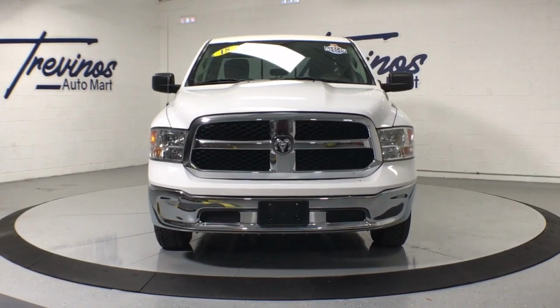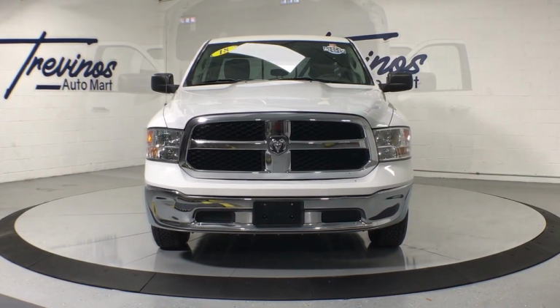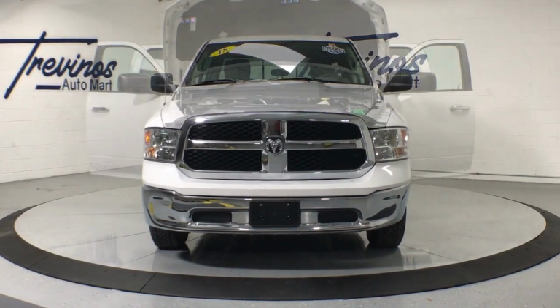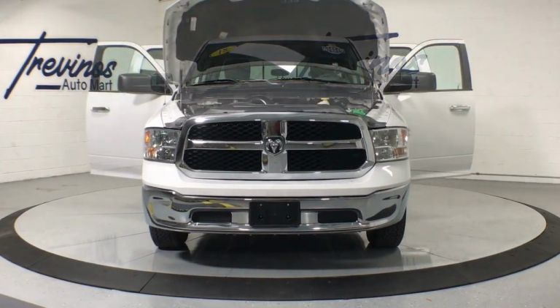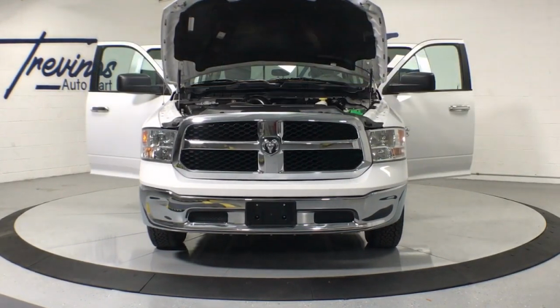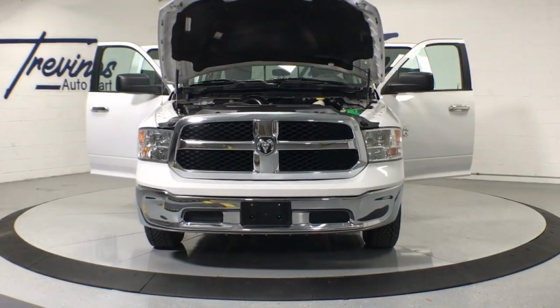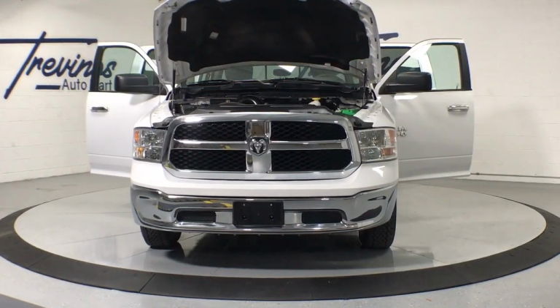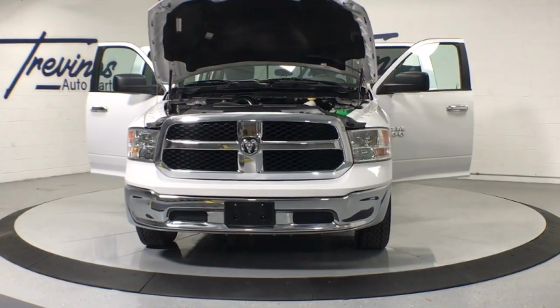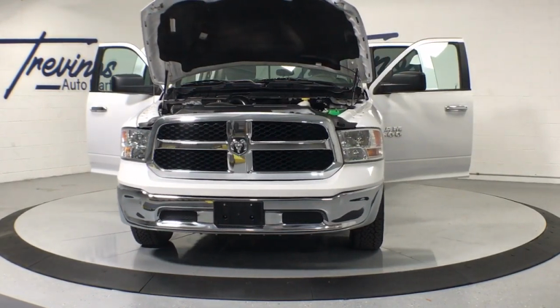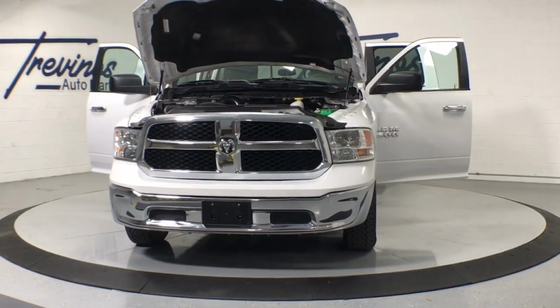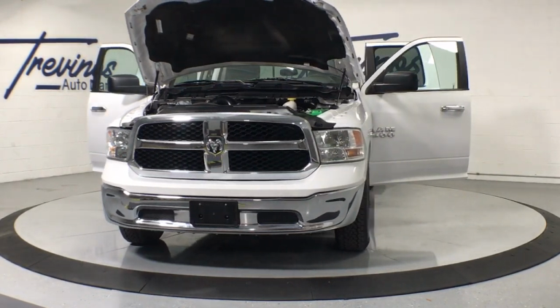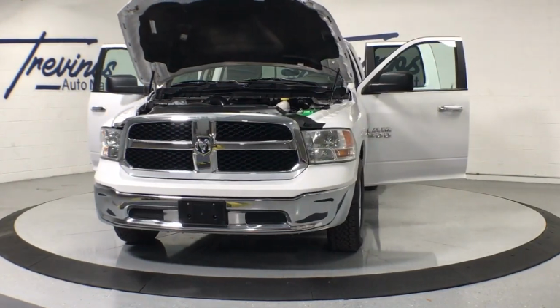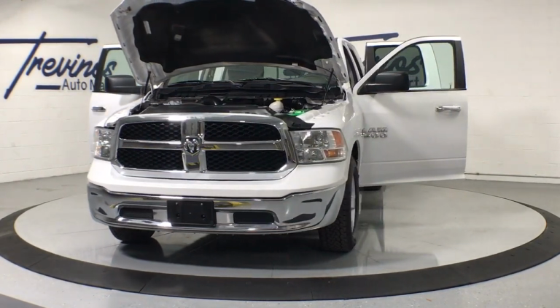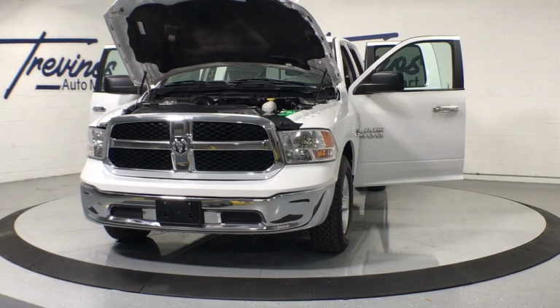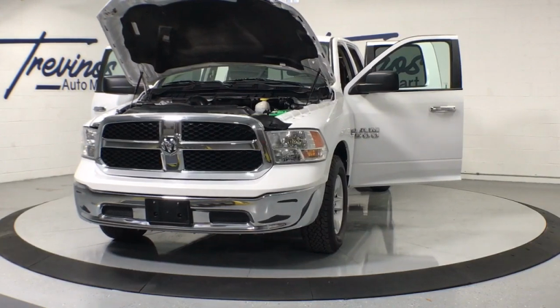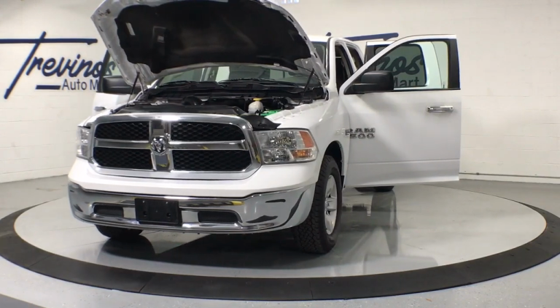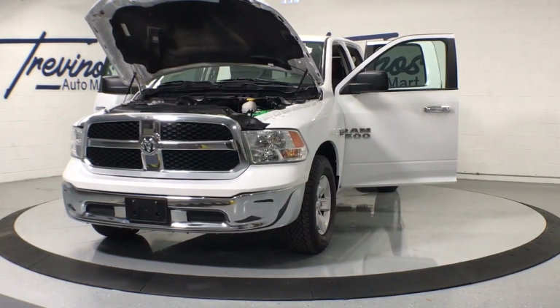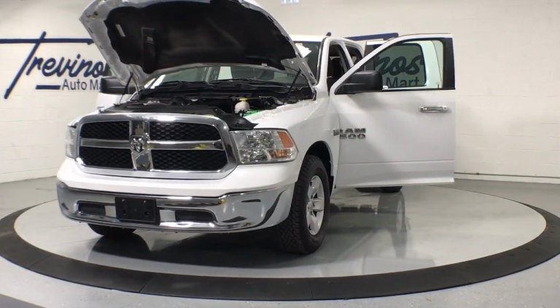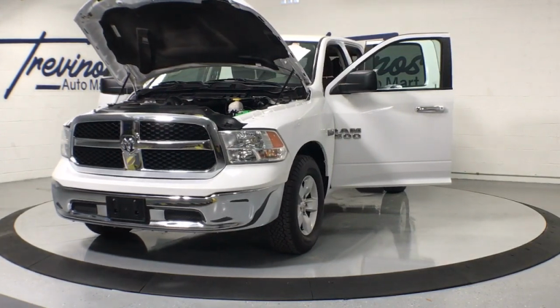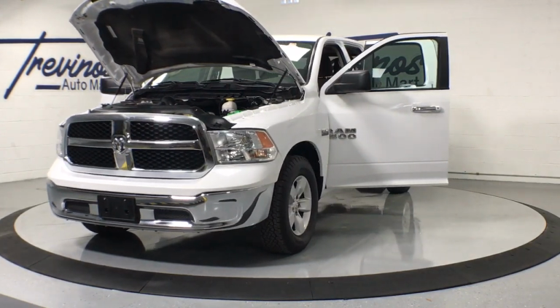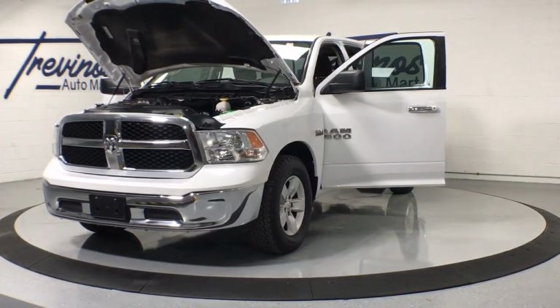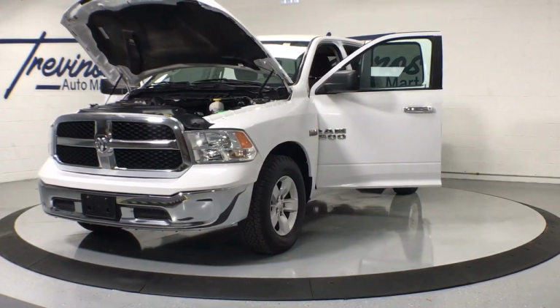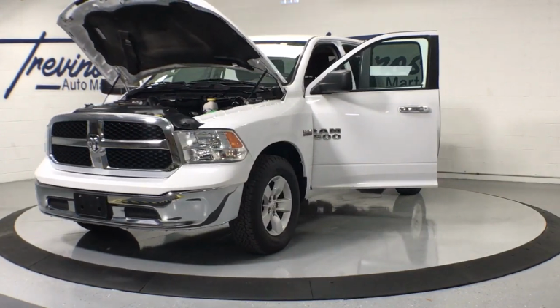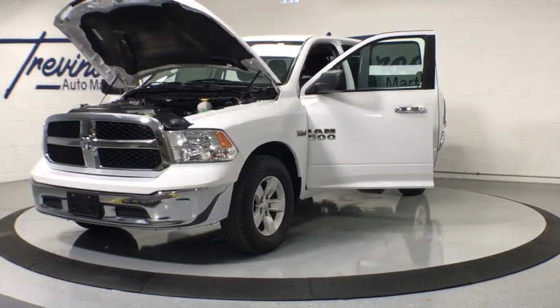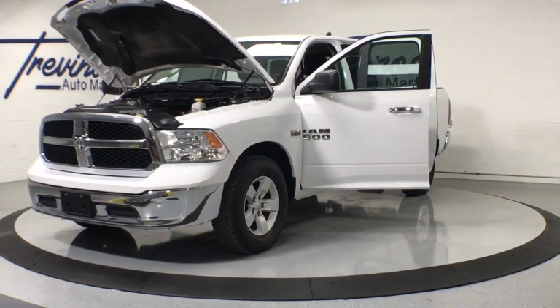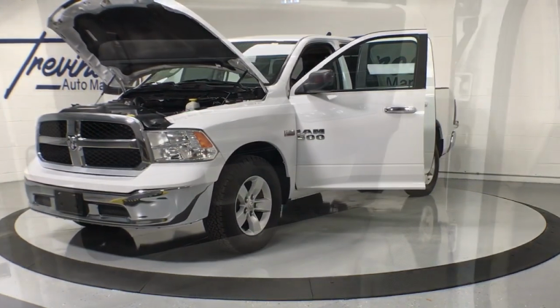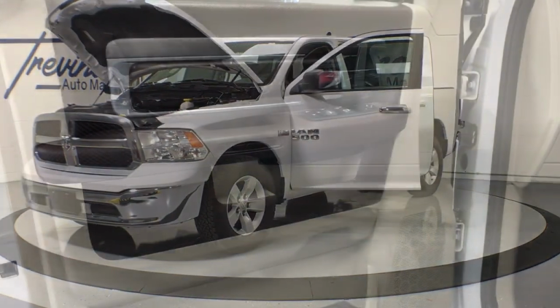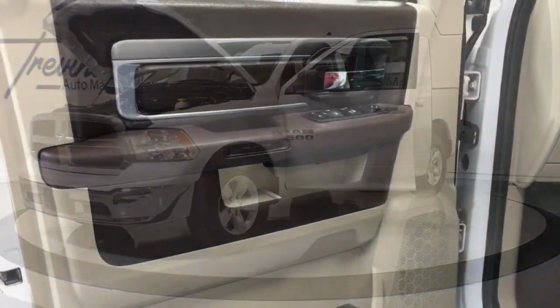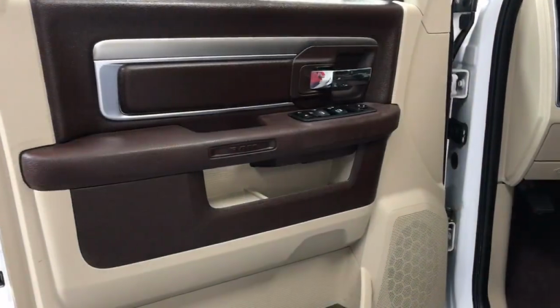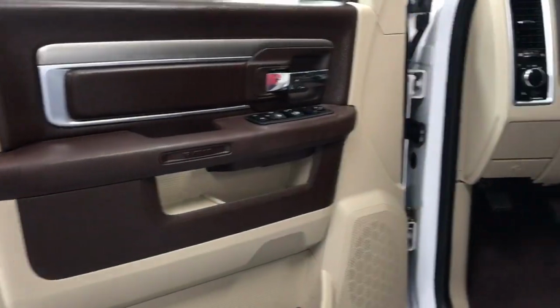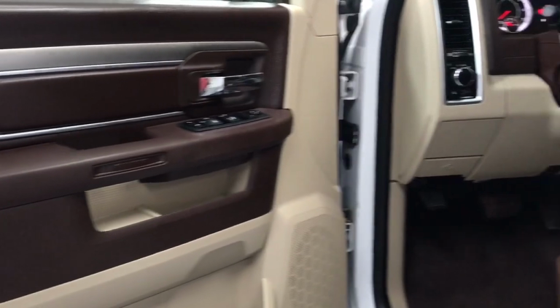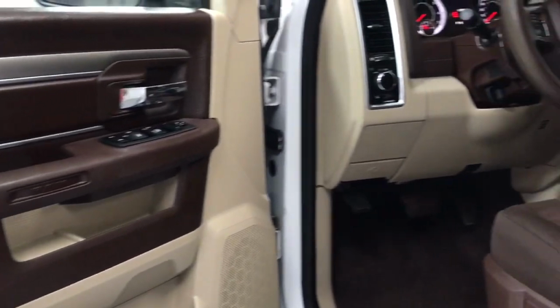Keyless entry, electronic stability control, power windows, cruise control, AM-FM stereo, power door locks, power steering.